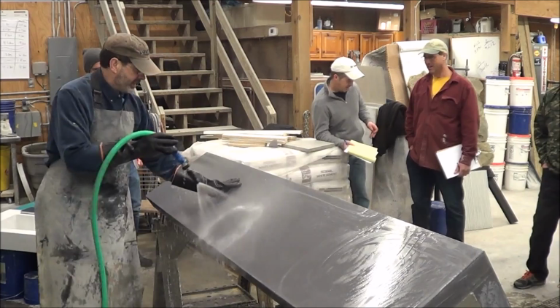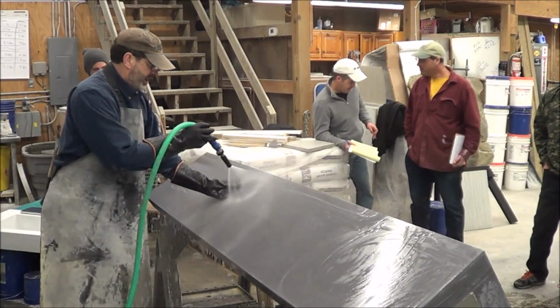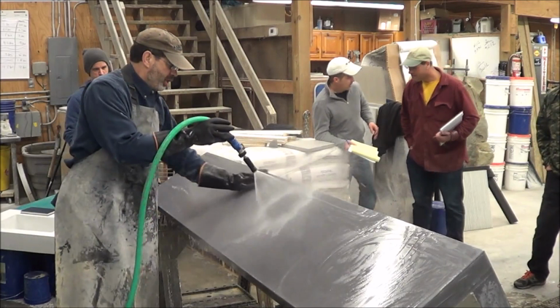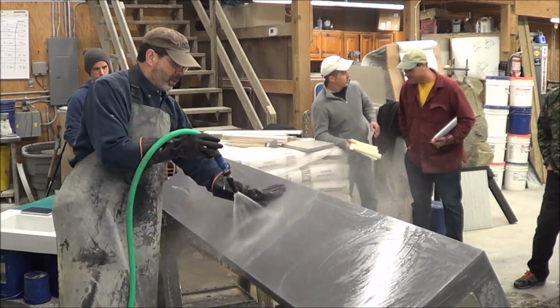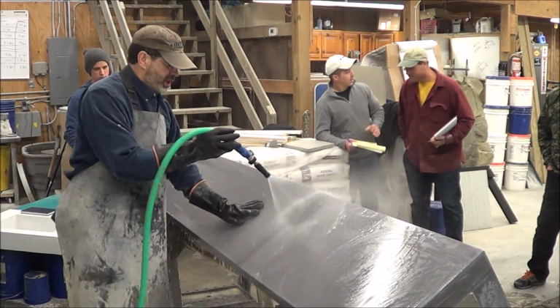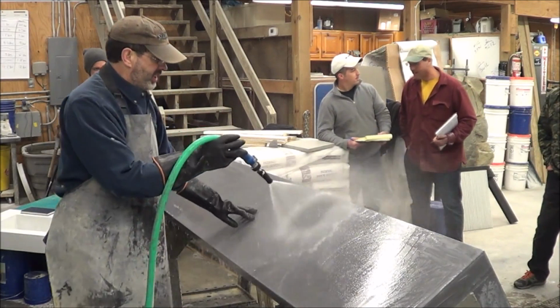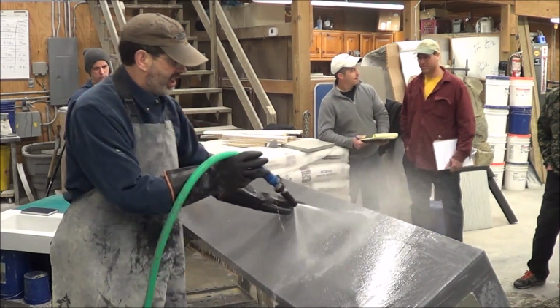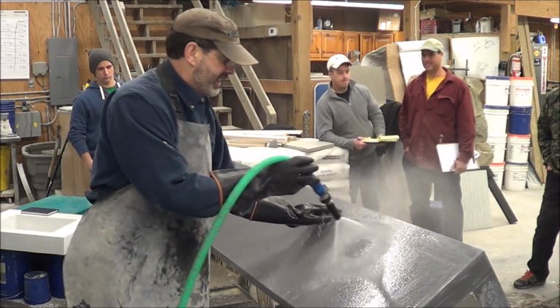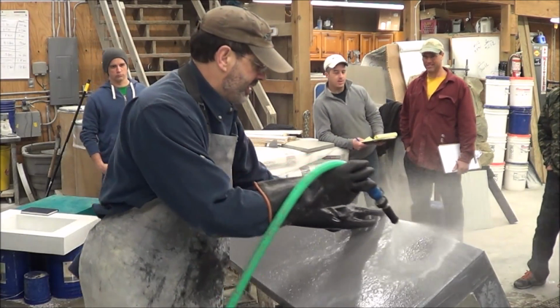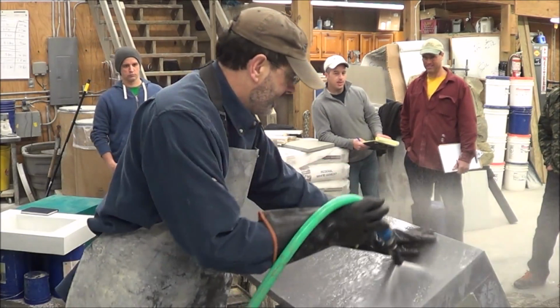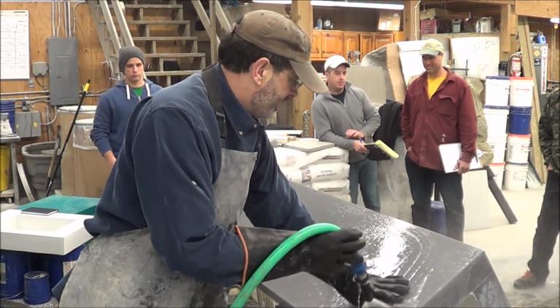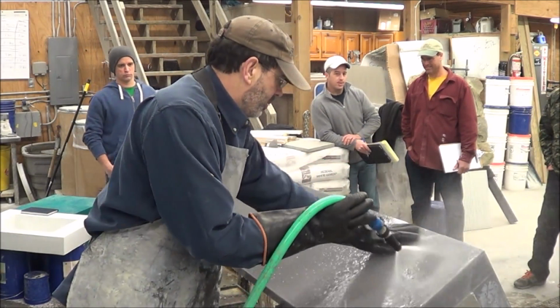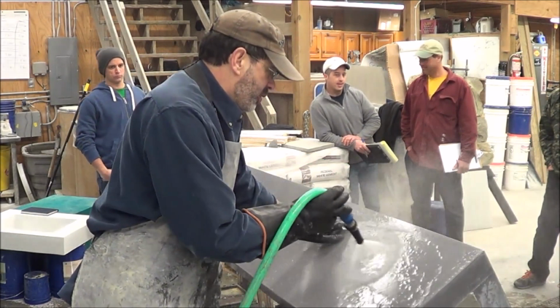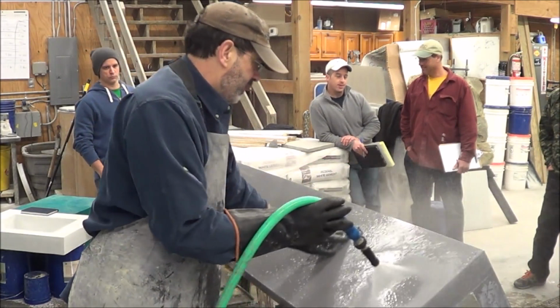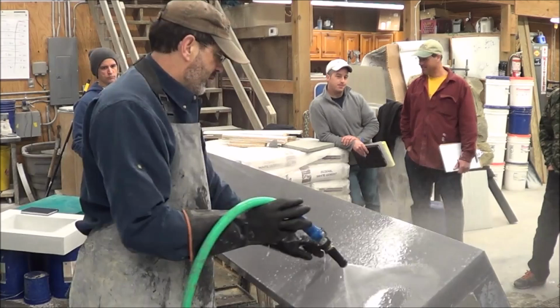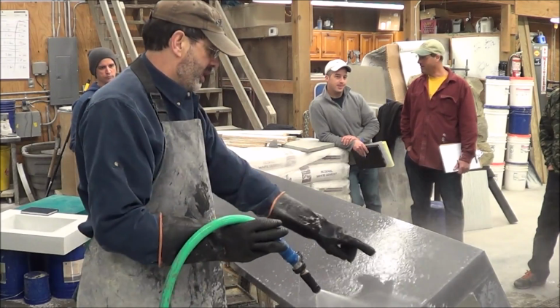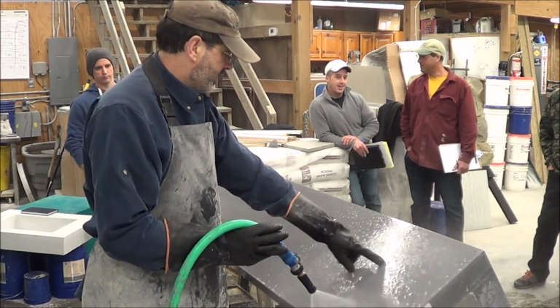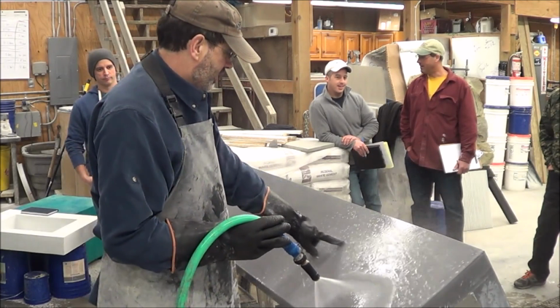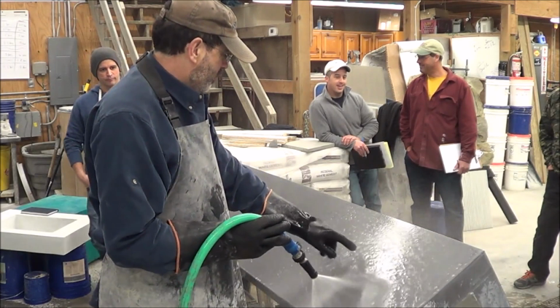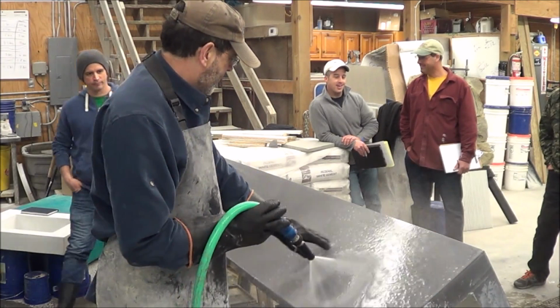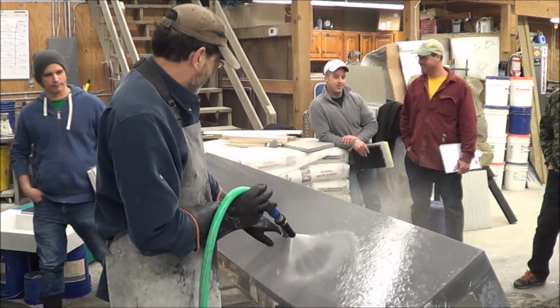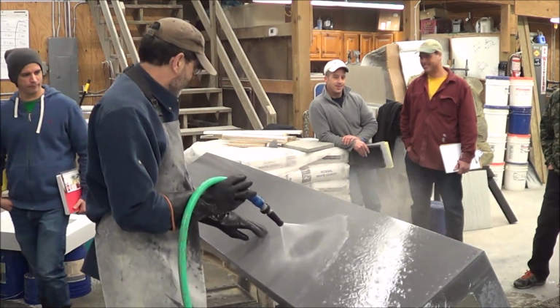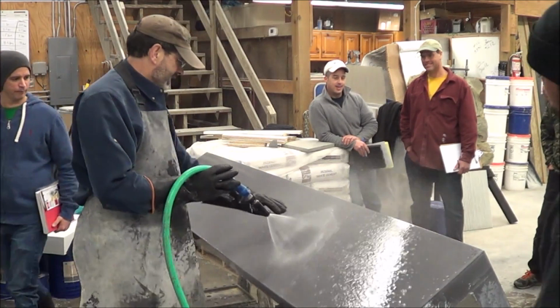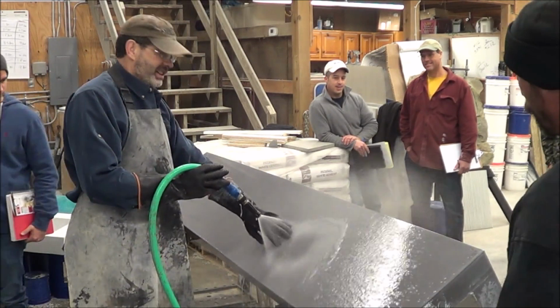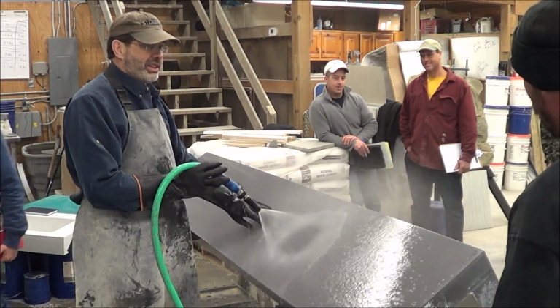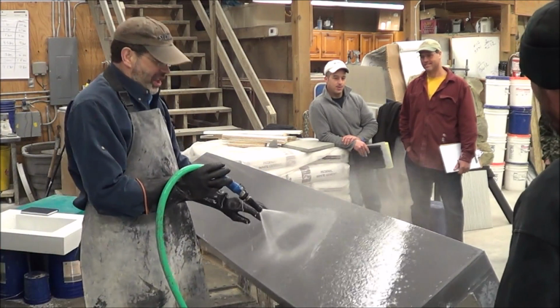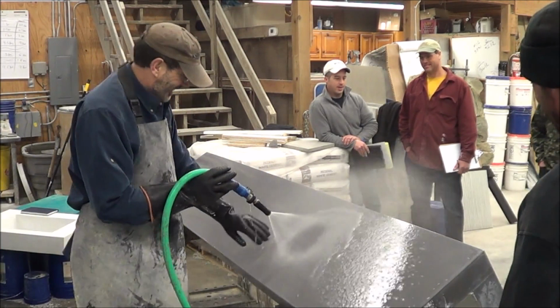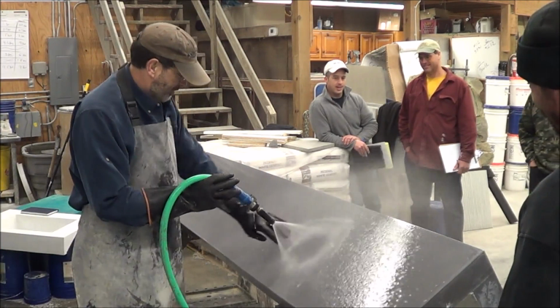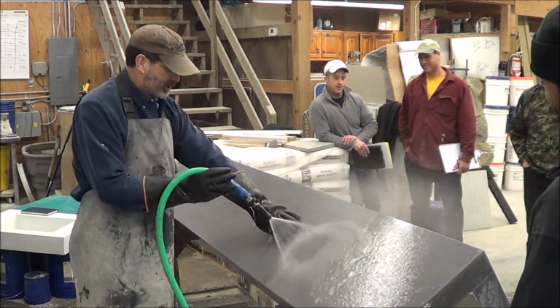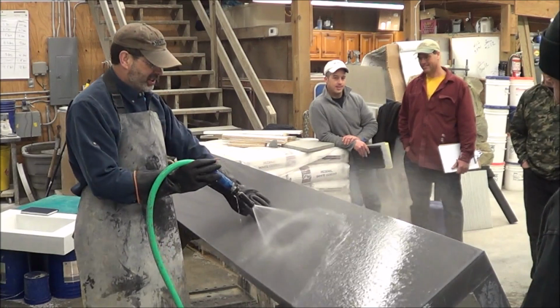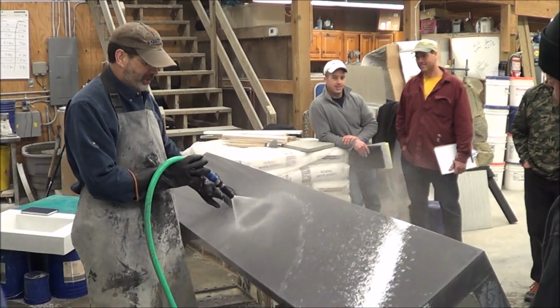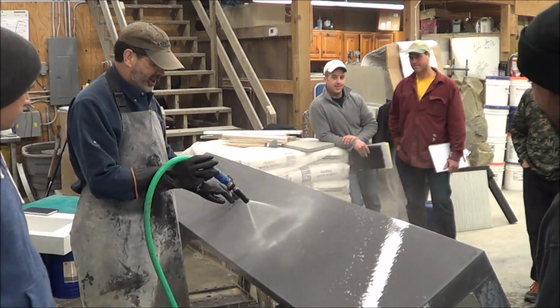Even though we poured this piece in glass molds, the only true flaws were where we scratched off the face cover during demolding.